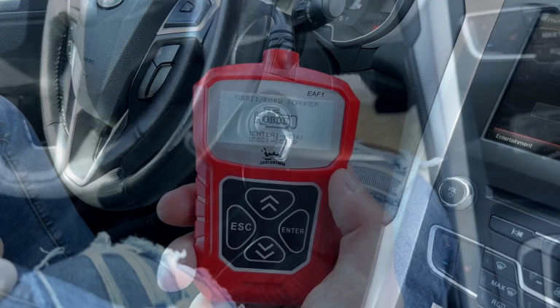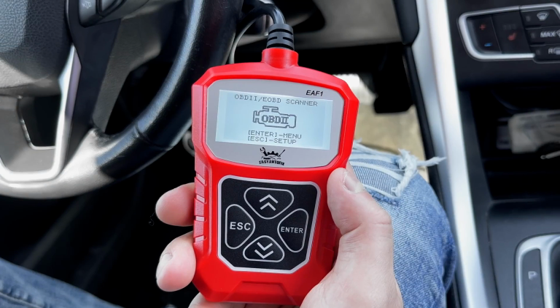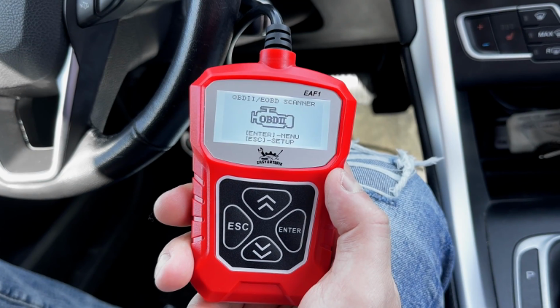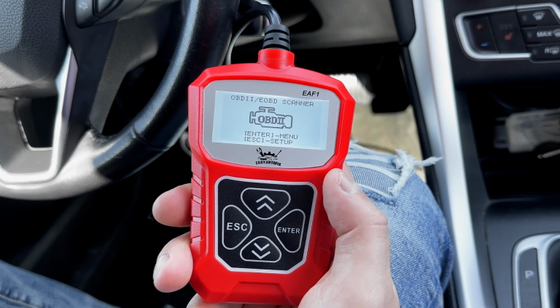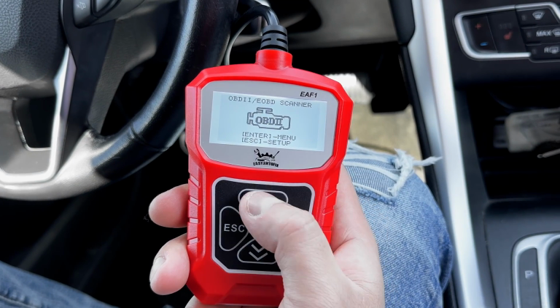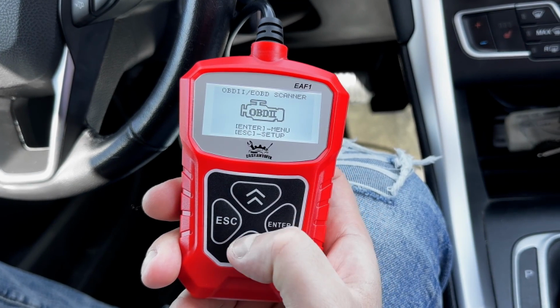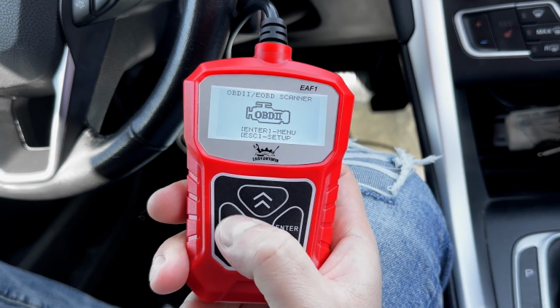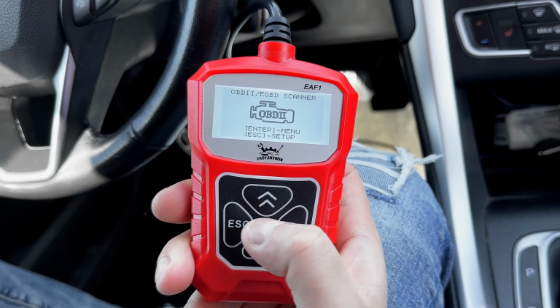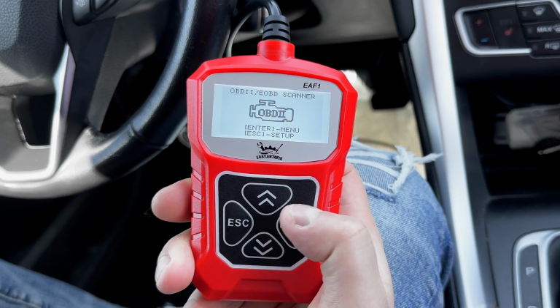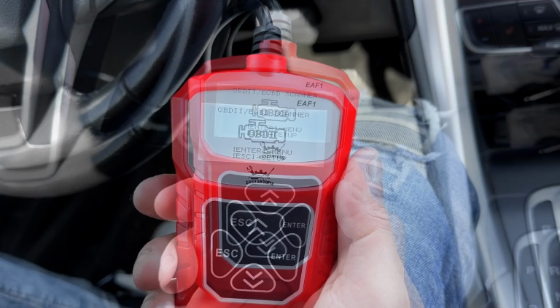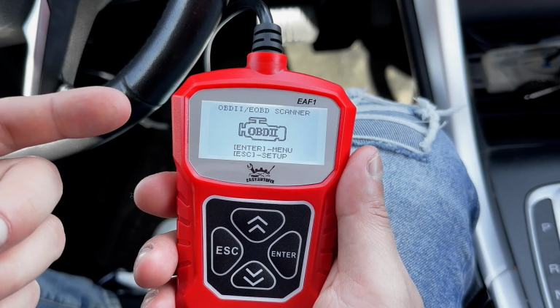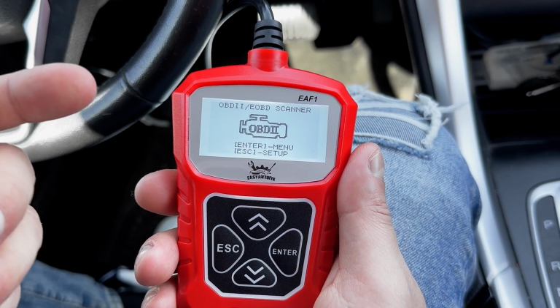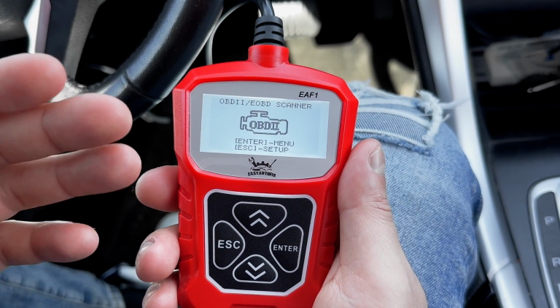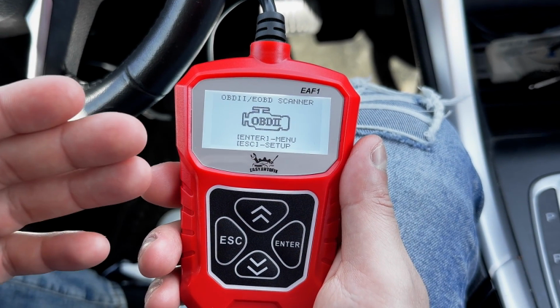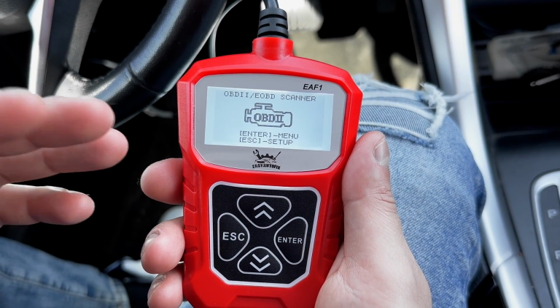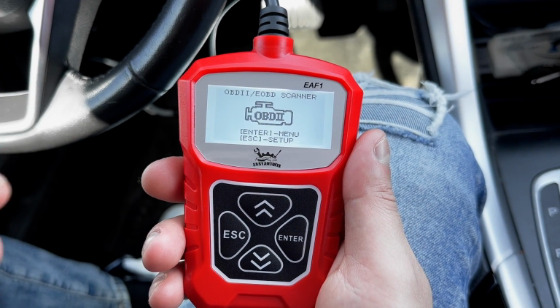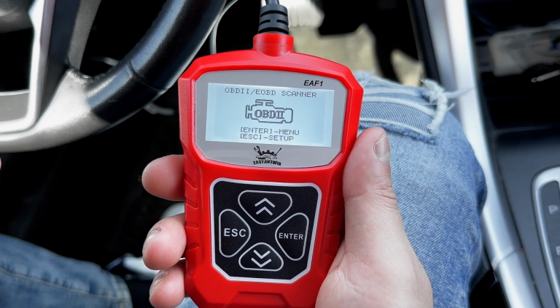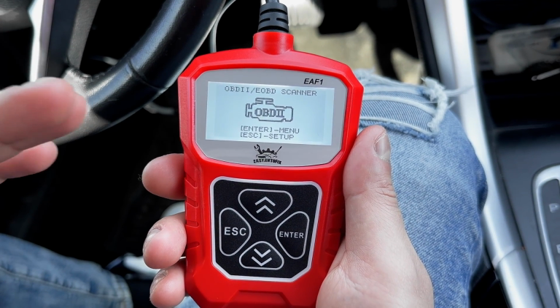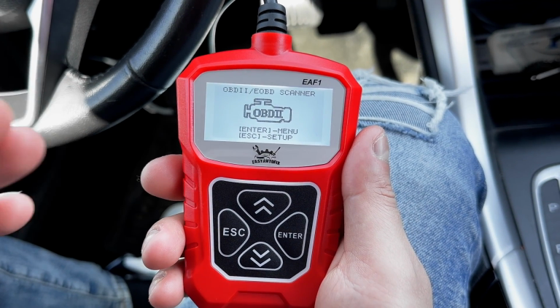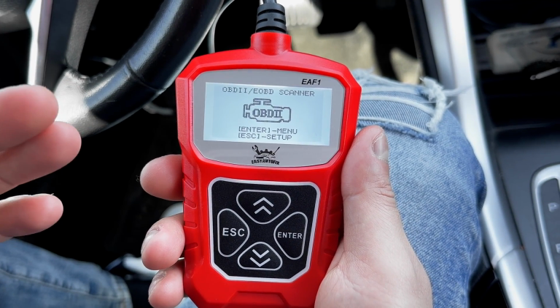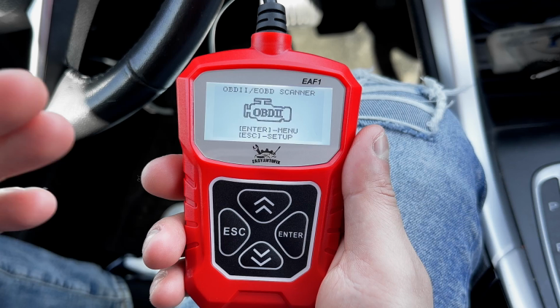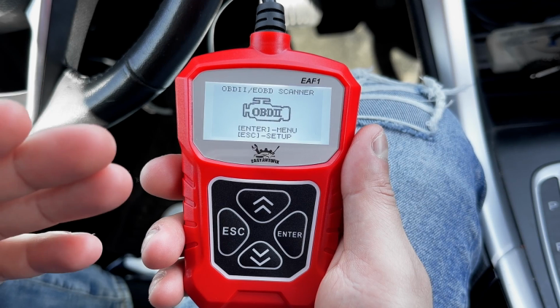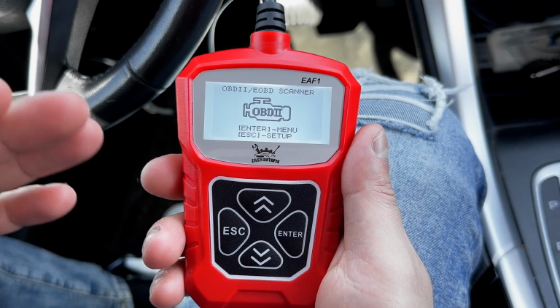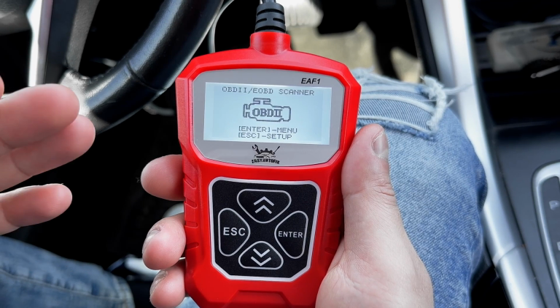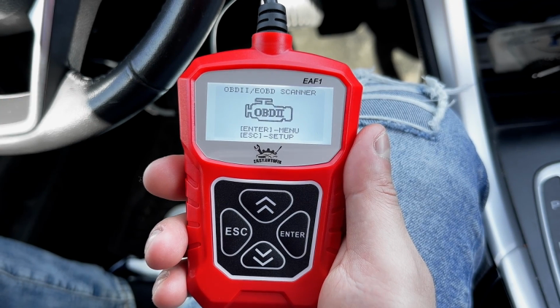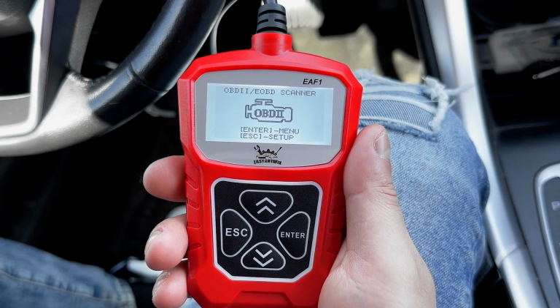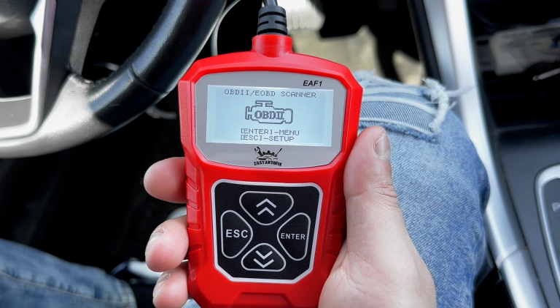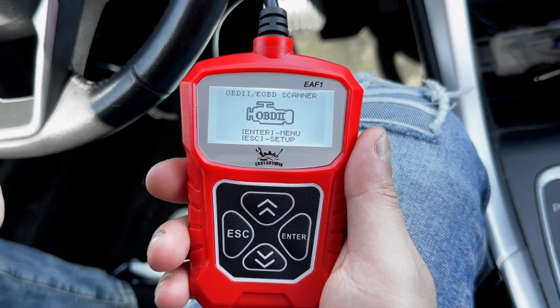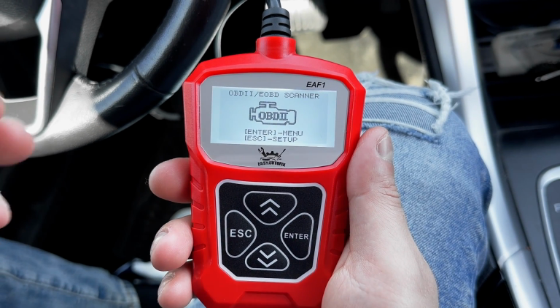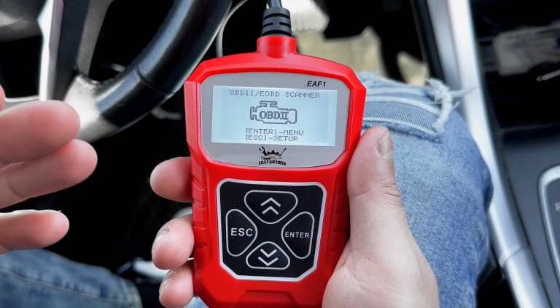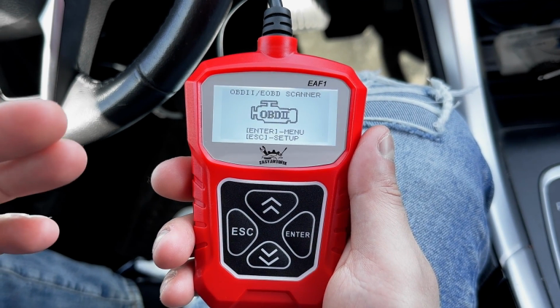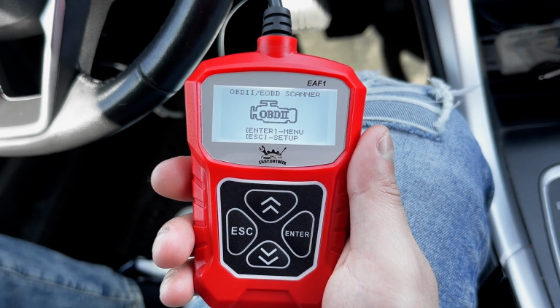This scanner only has 4 buttons: up, down, escape, and enter. Now this scanner performs a lot of functions and if I were to cover them all, it would be a really long video. So for that reason, I will only be talking about the functions that I think are most necessary and the ones that I use the most.